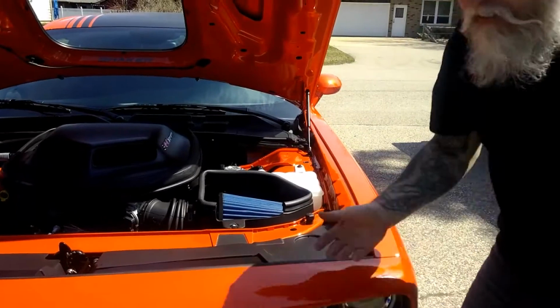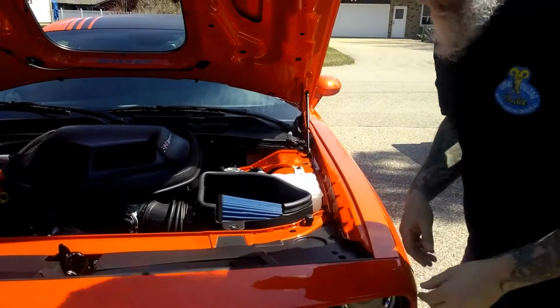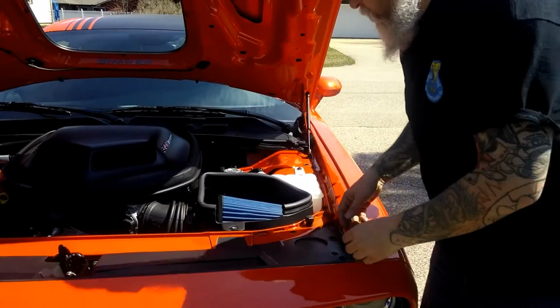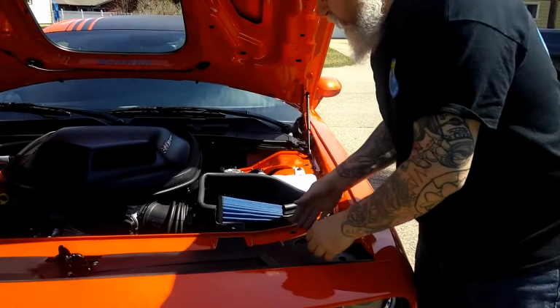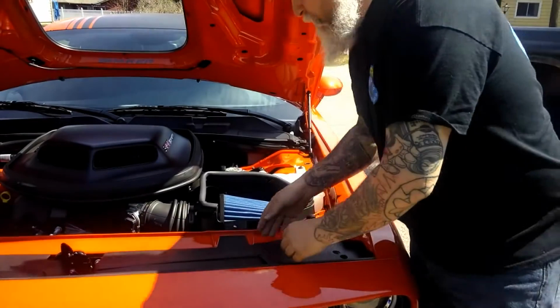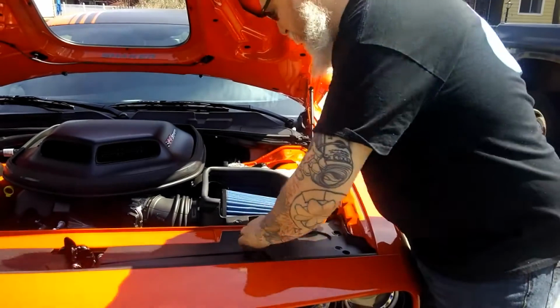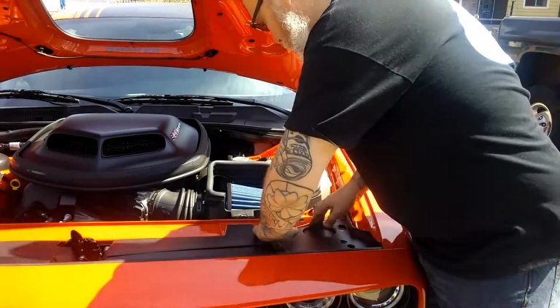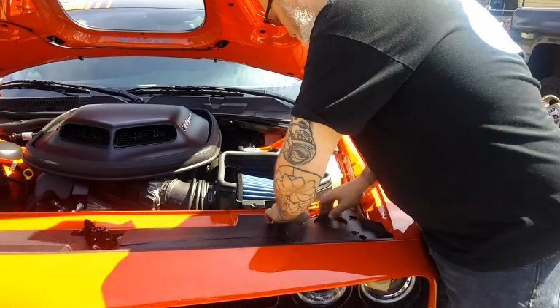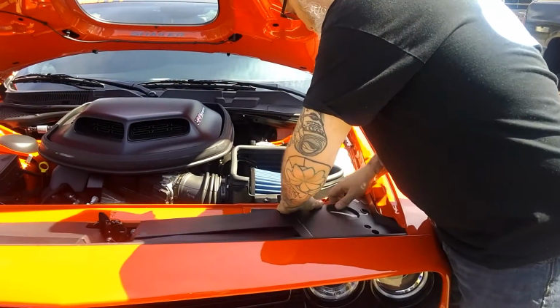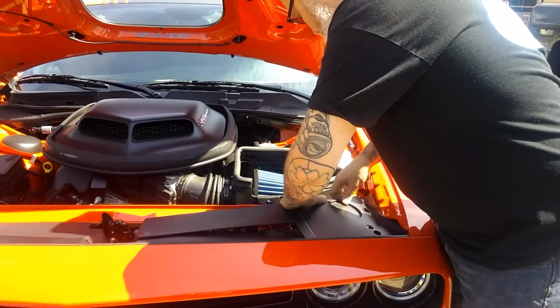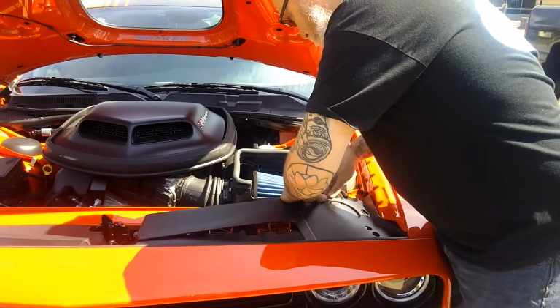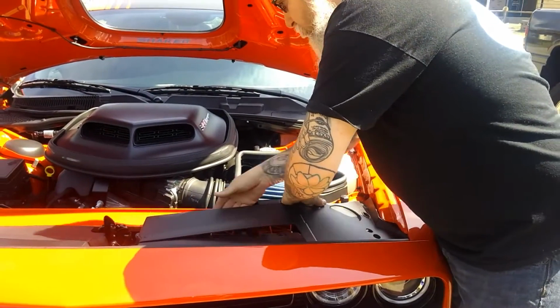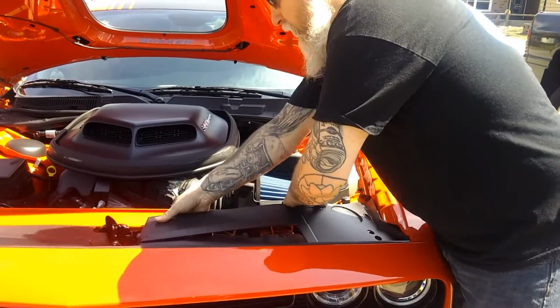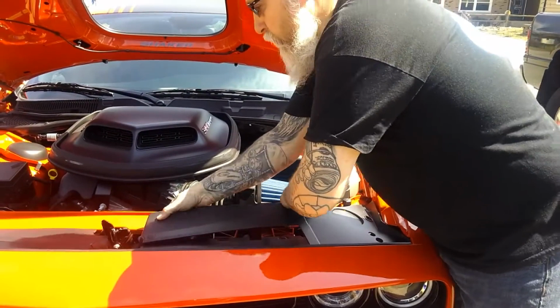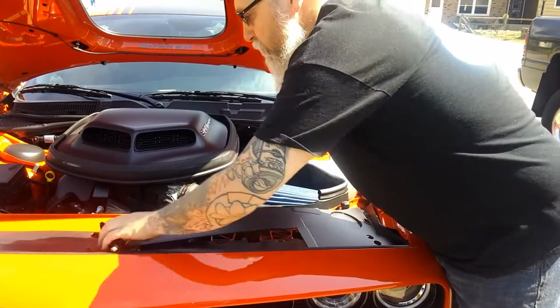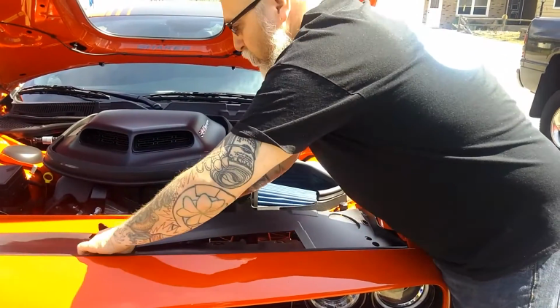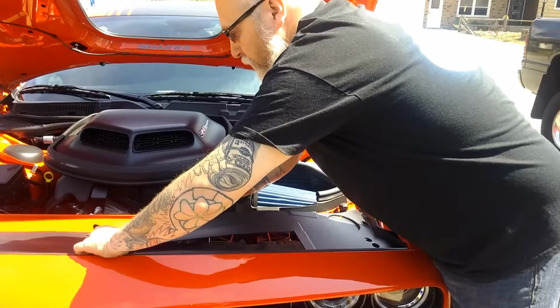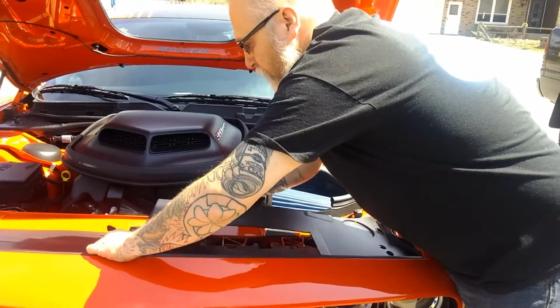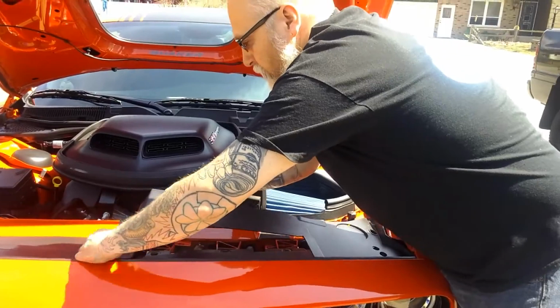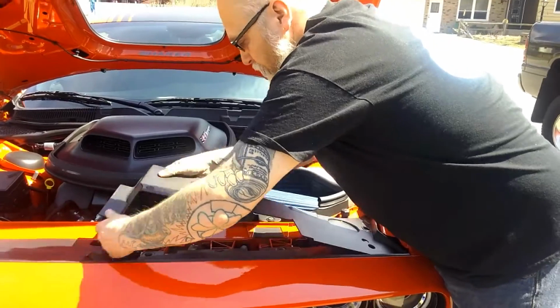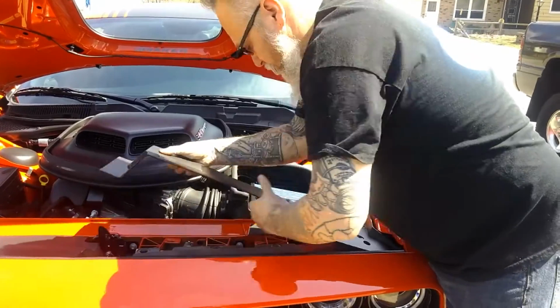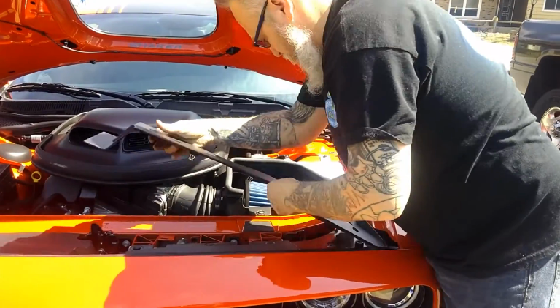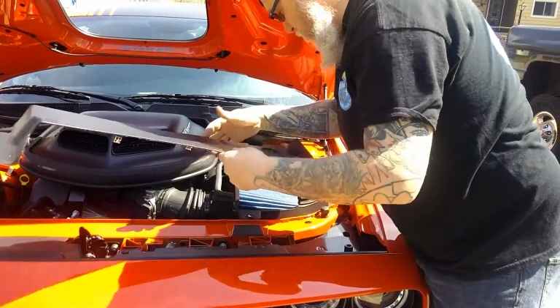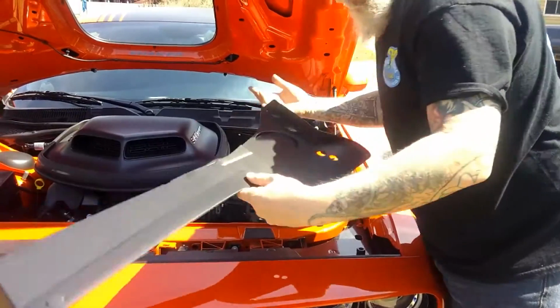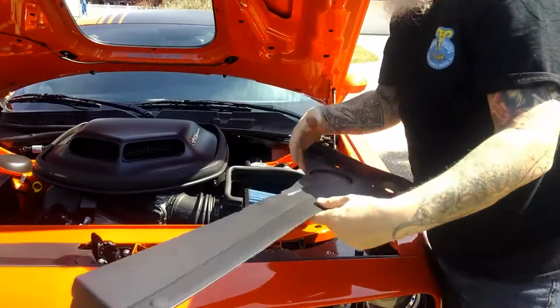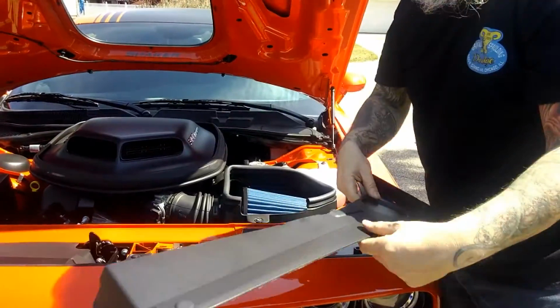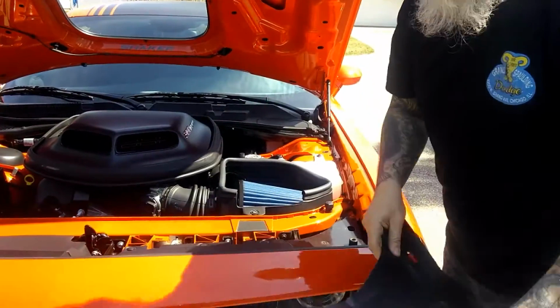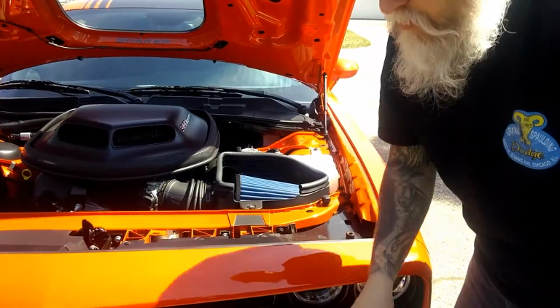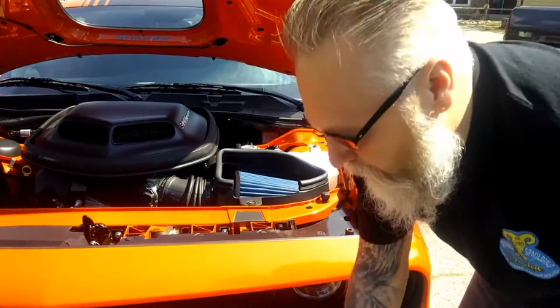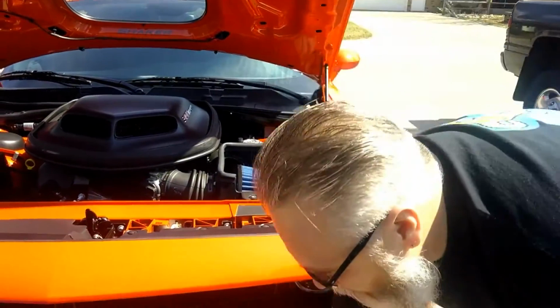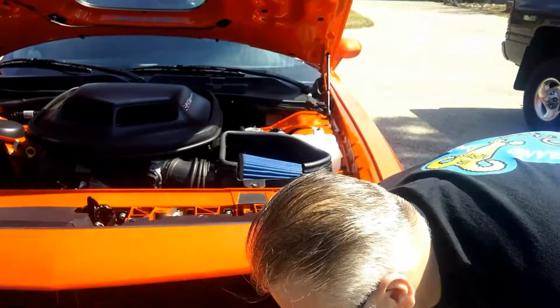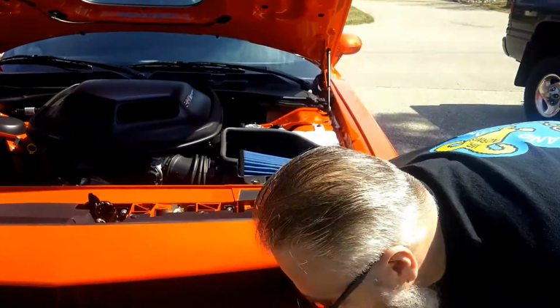Next thing you're going to do is pop this filler panel out. It's just got a couple clips to hold it in. See how easy it is? That comes out like that.